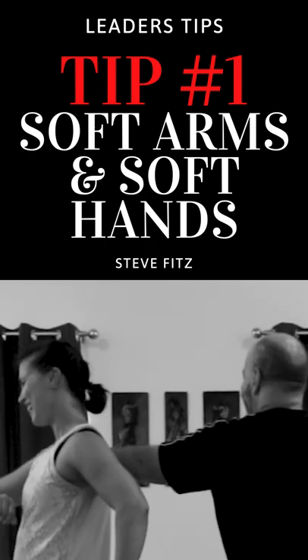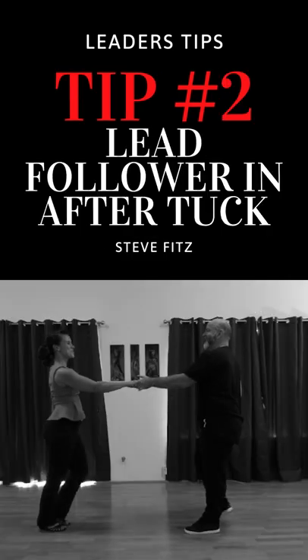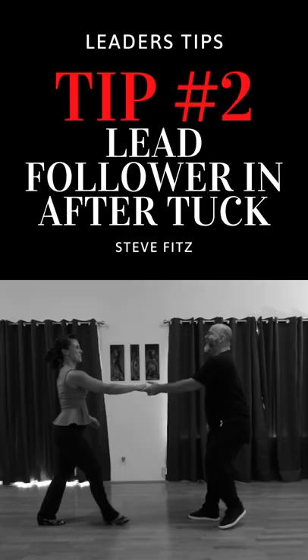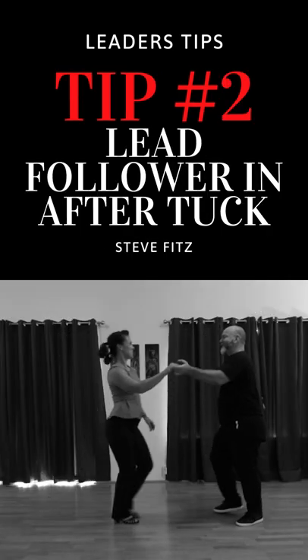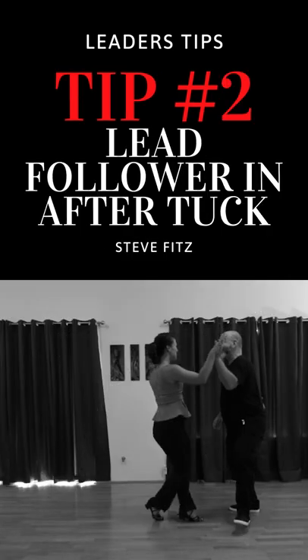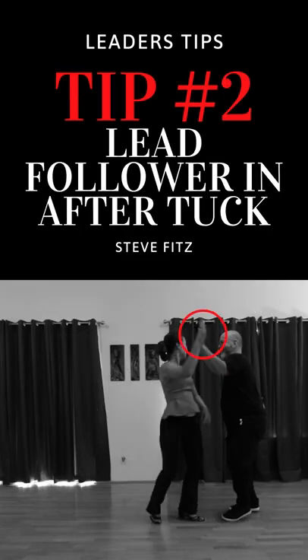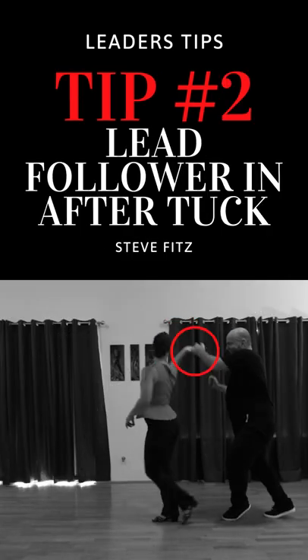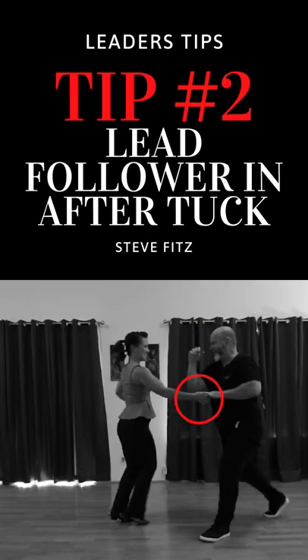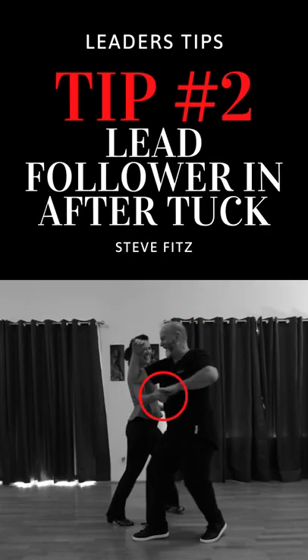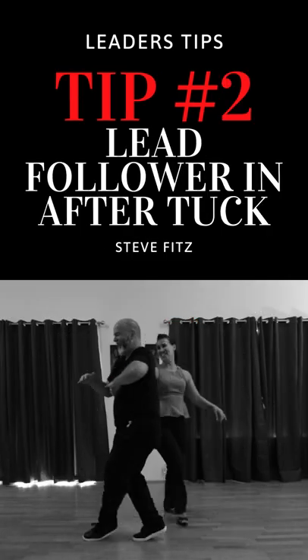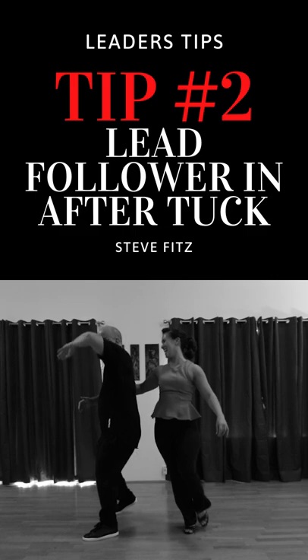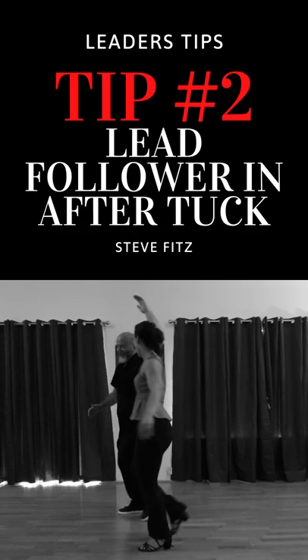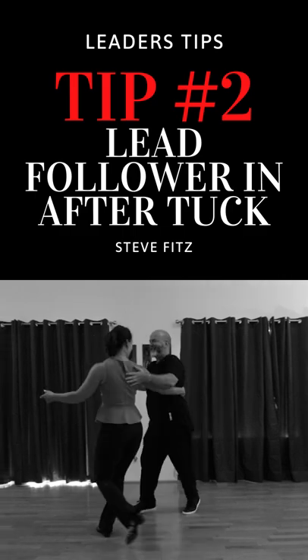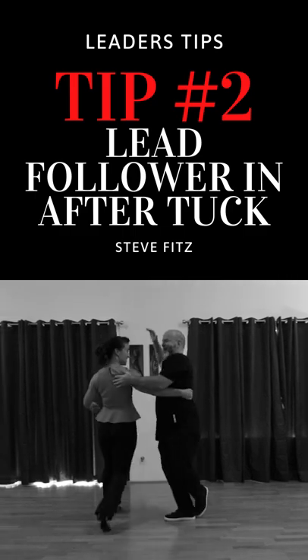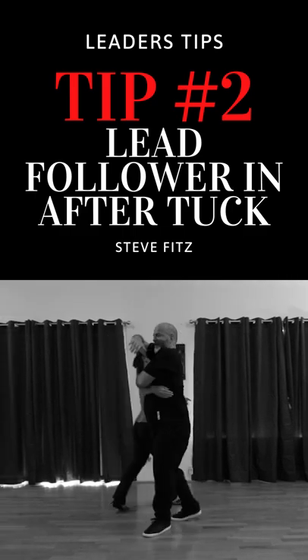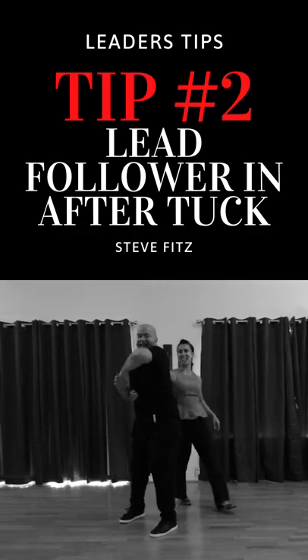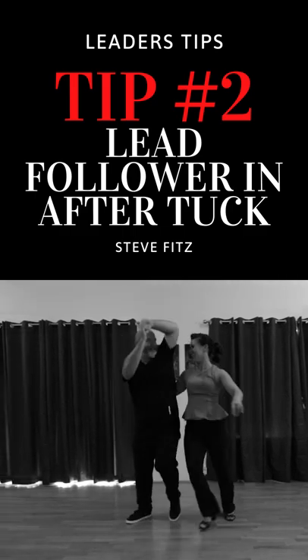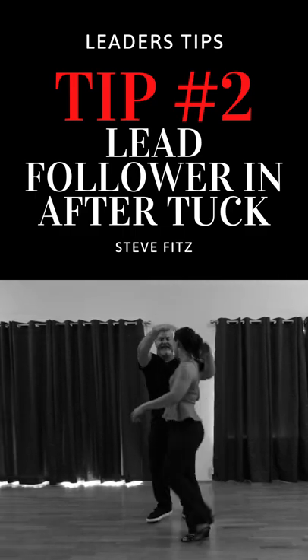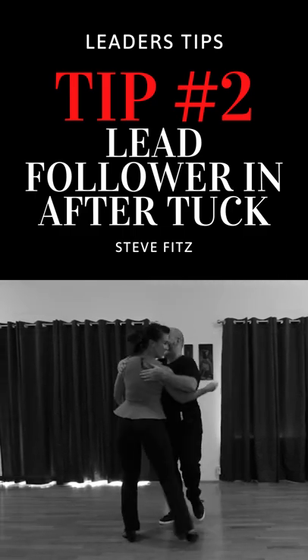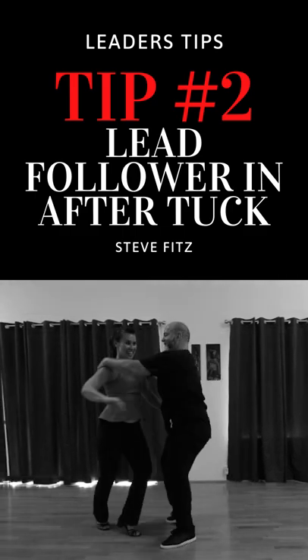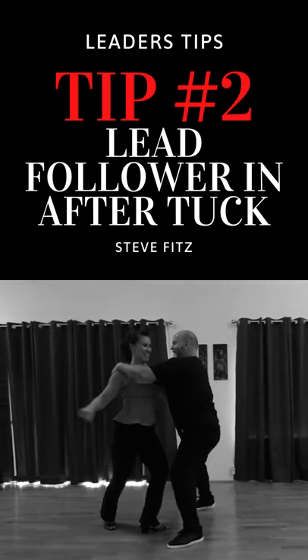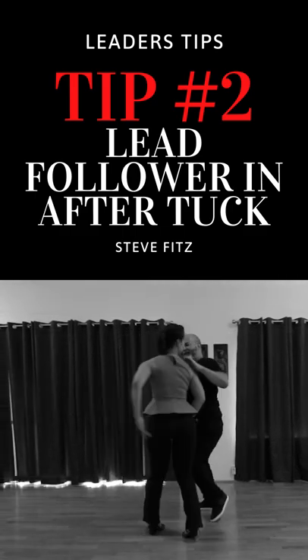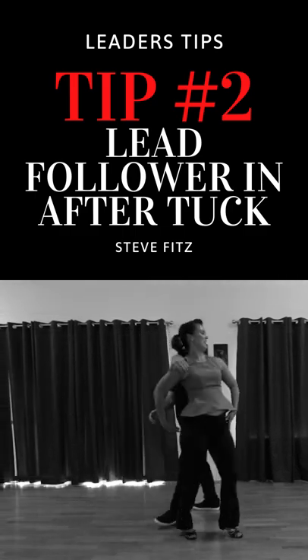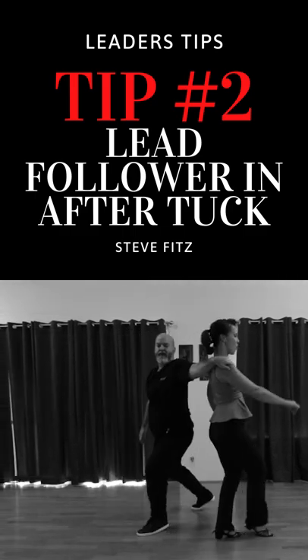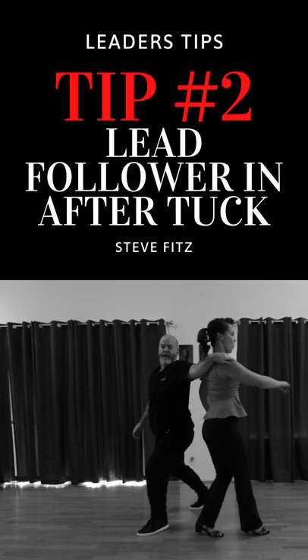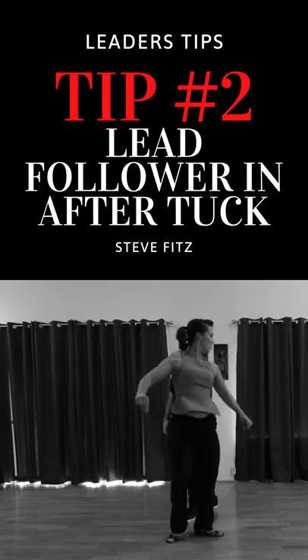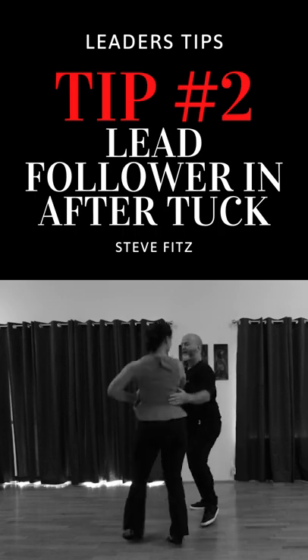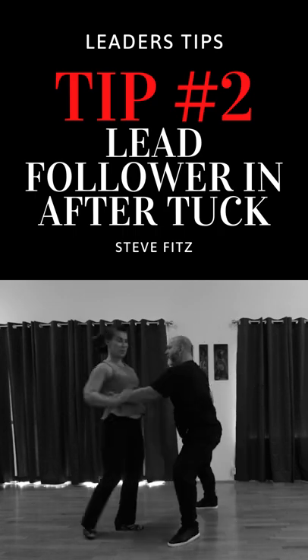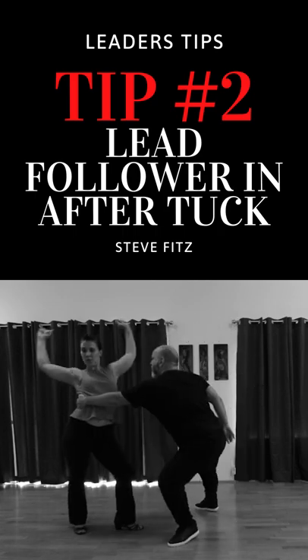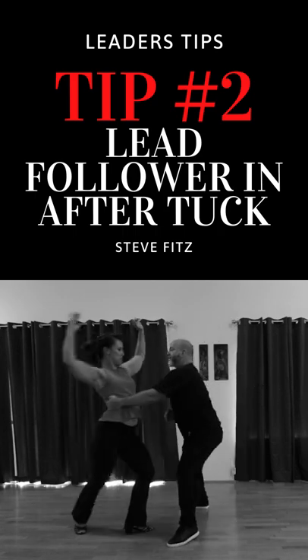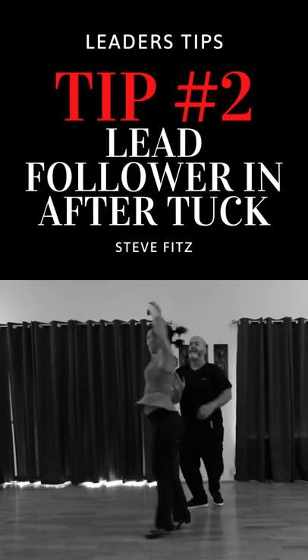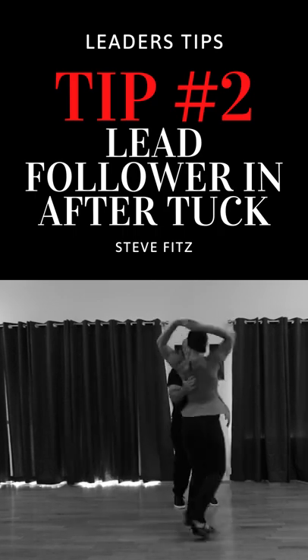My number two tip is to bring the tuck turn hand in to shorten the distance for your follower and redirect them towards you so they don't go back into a normal anchor. This can place the hand on your chest, making it easier to lead the walk around.